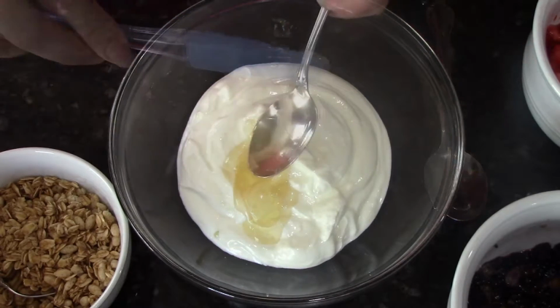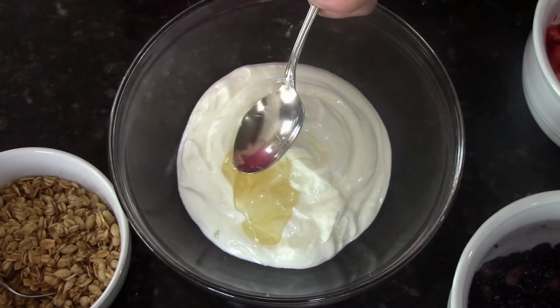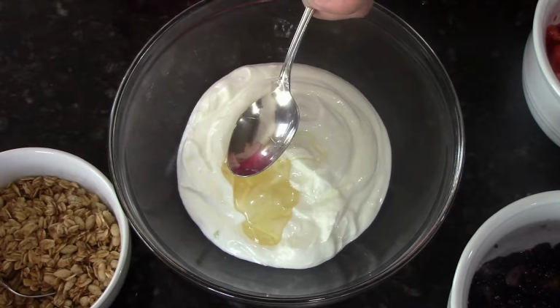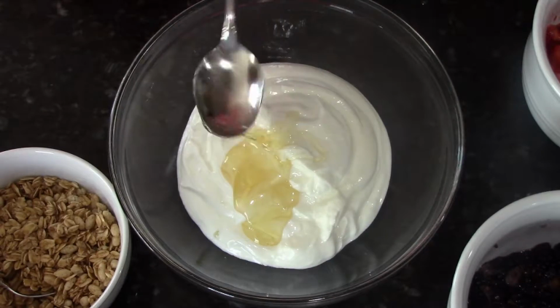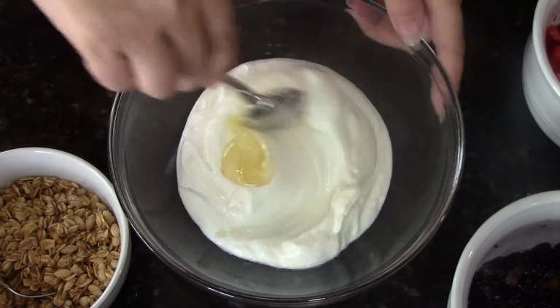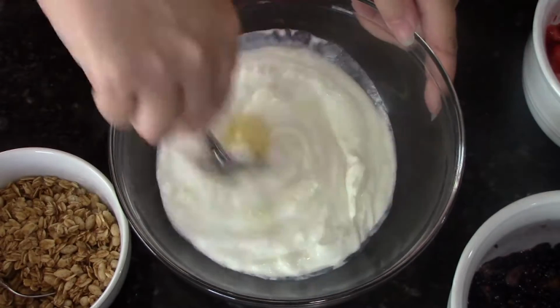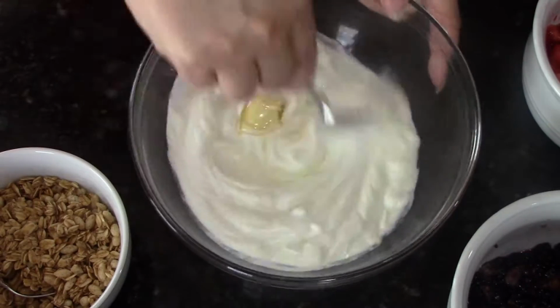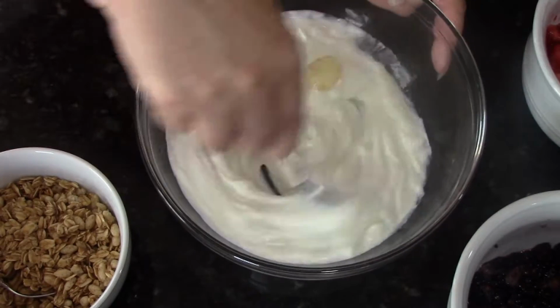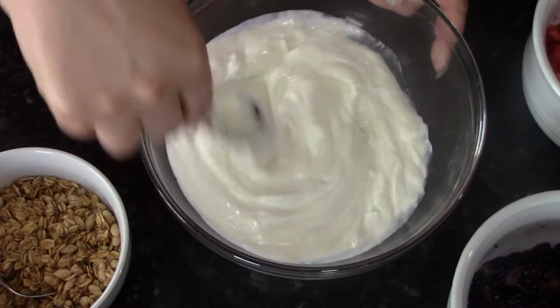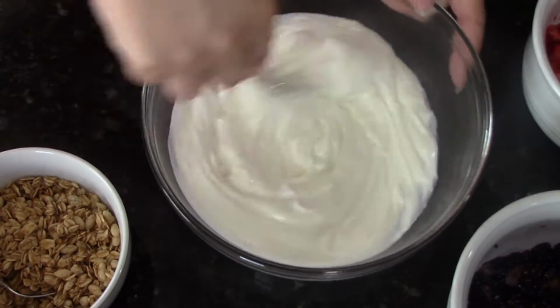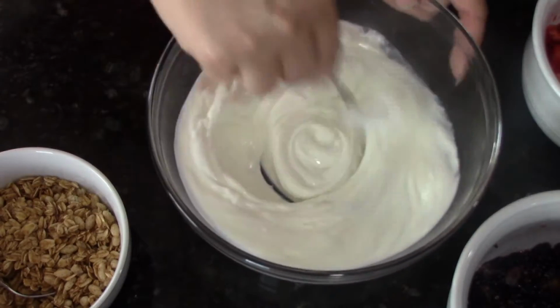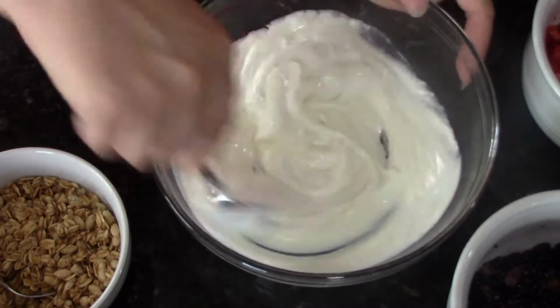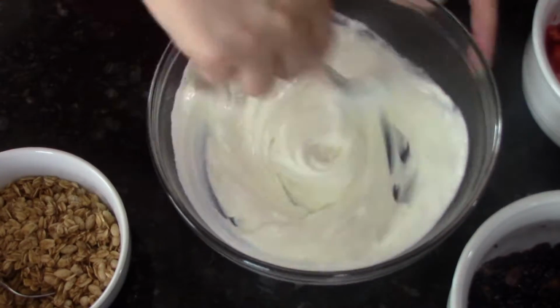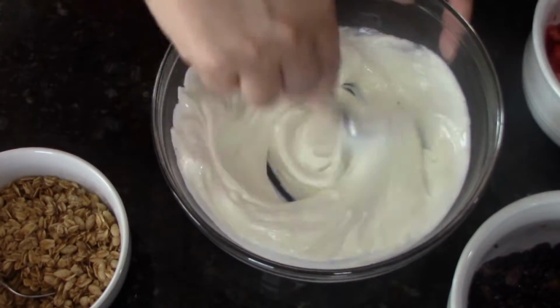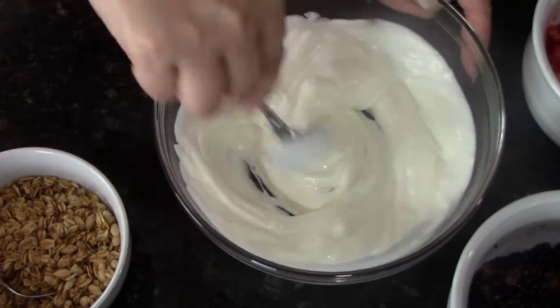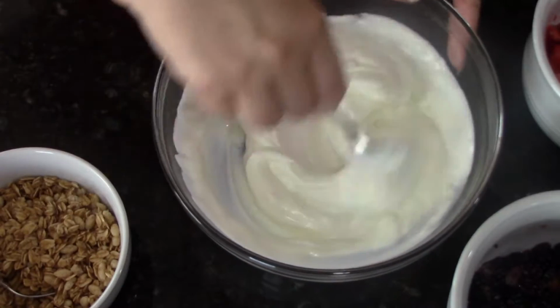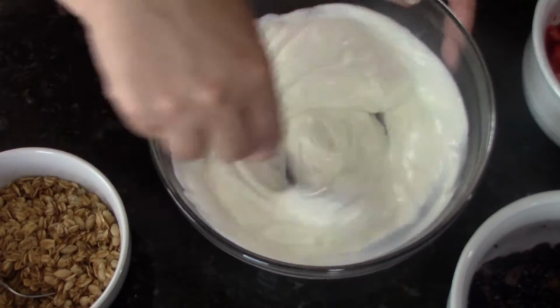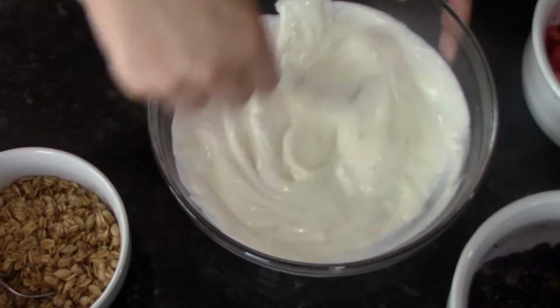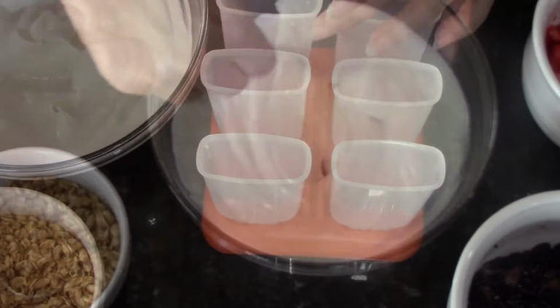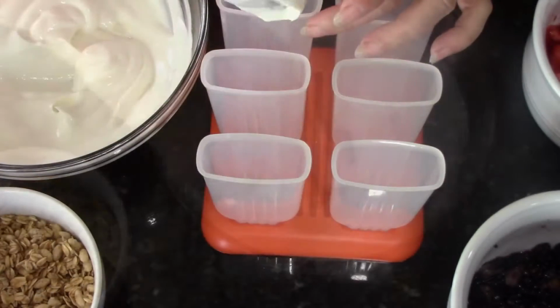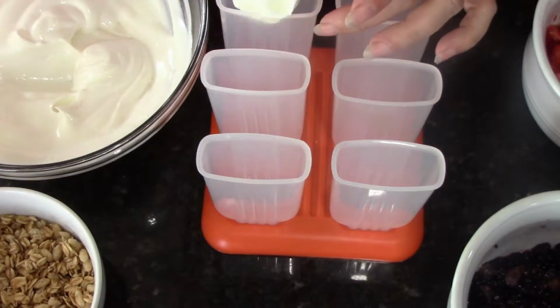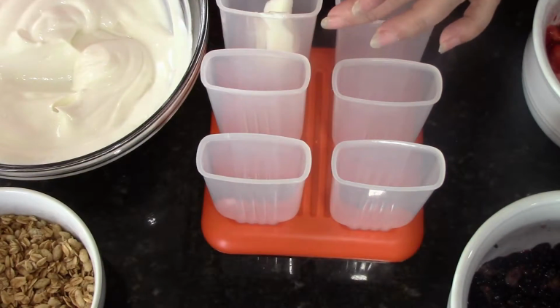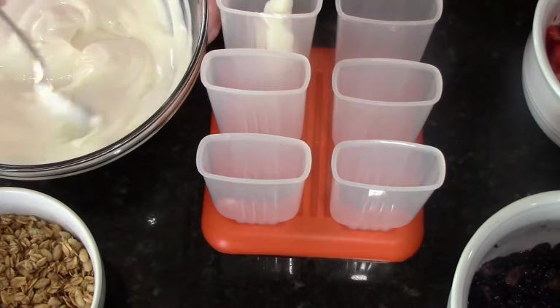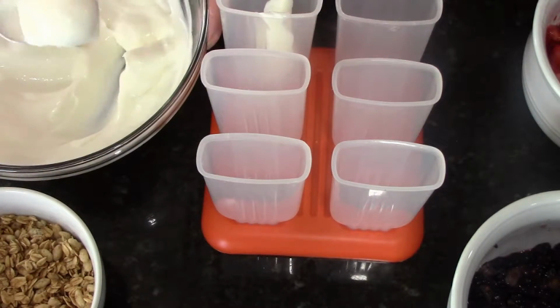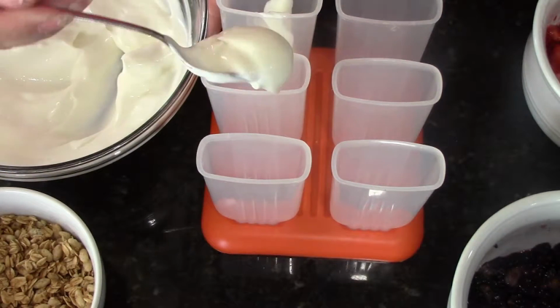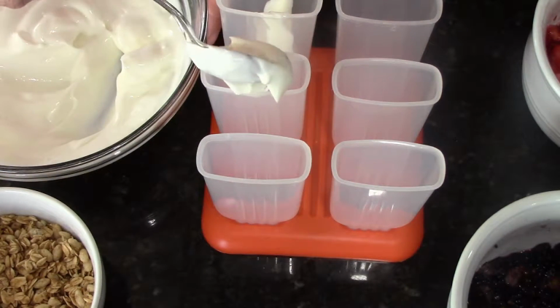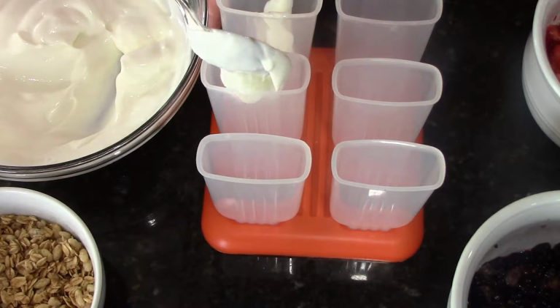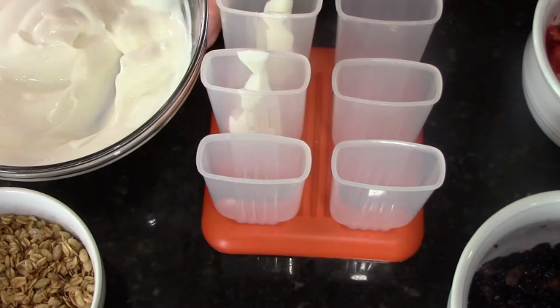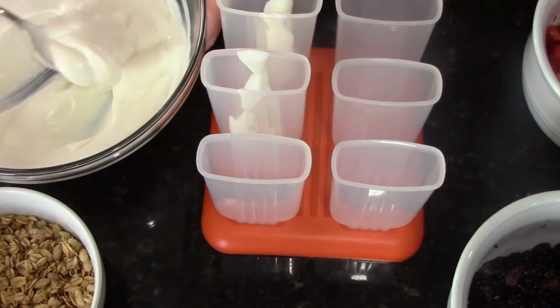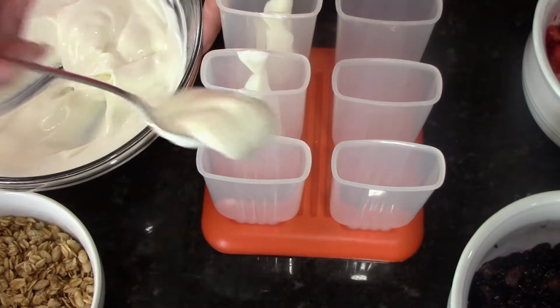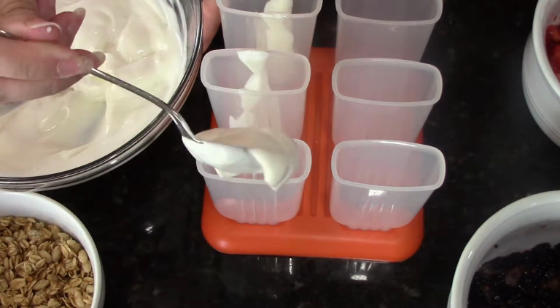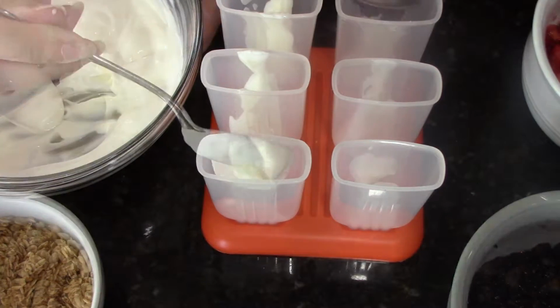We're starting out with our Greek yogurt and a bit of honey. If you have really thick honey, heat it up for about 10 seconds in the microwave before adding it. We're going to use about a half a cup of each, a couple different varieties of berries and also of granola.